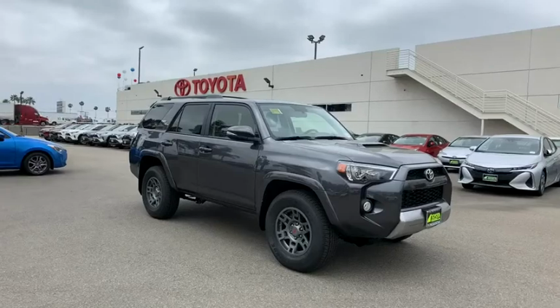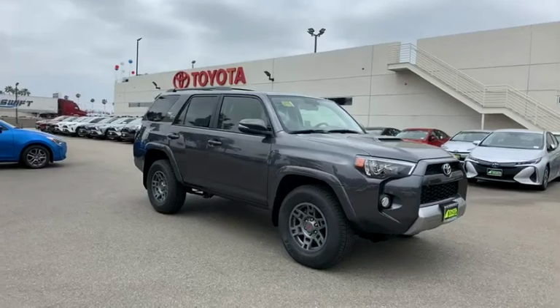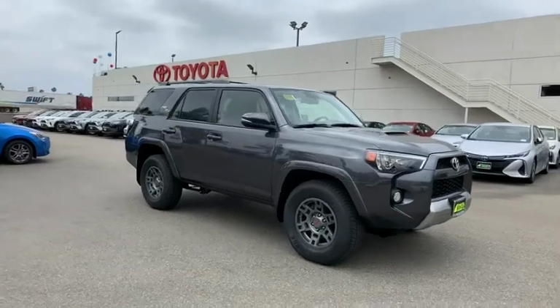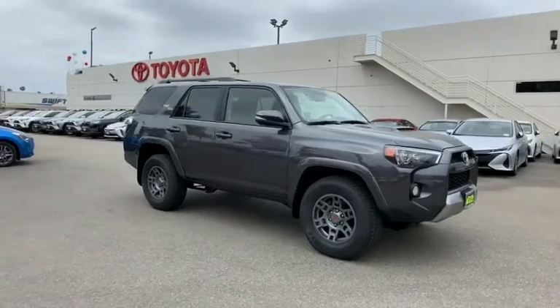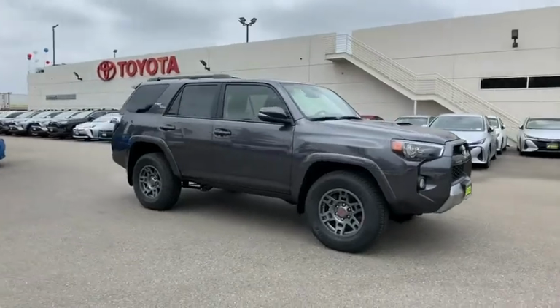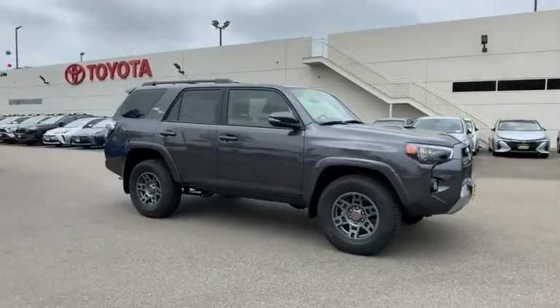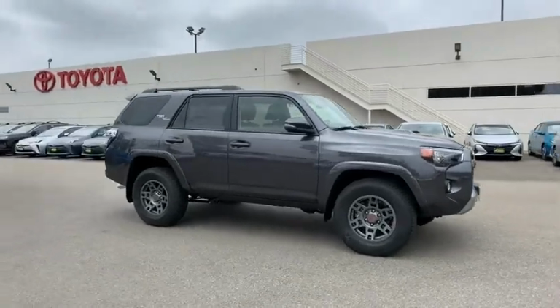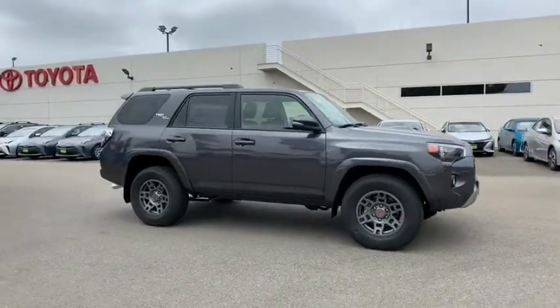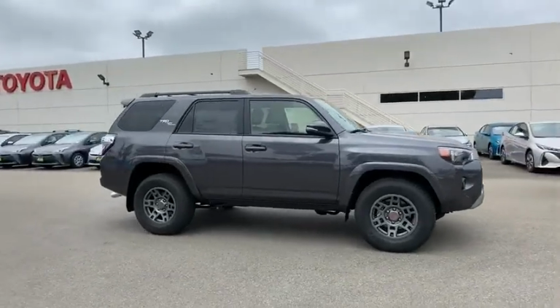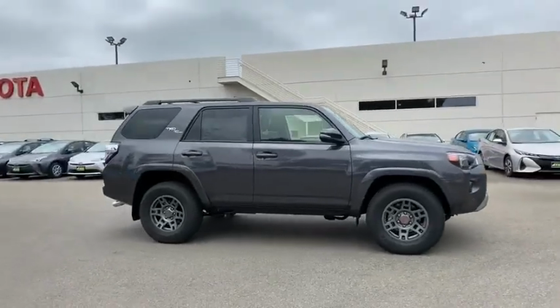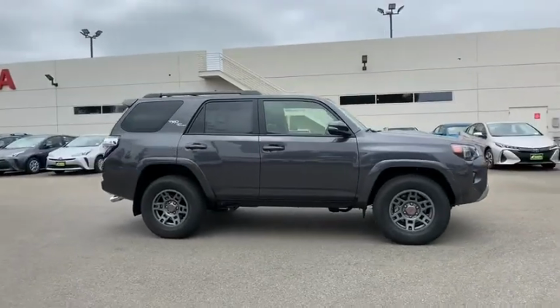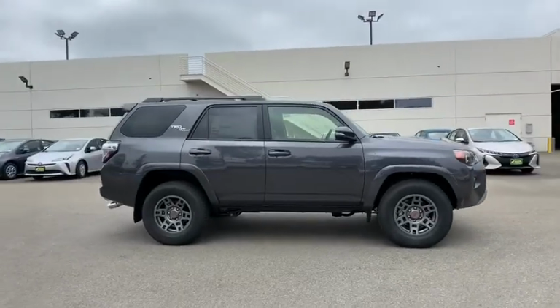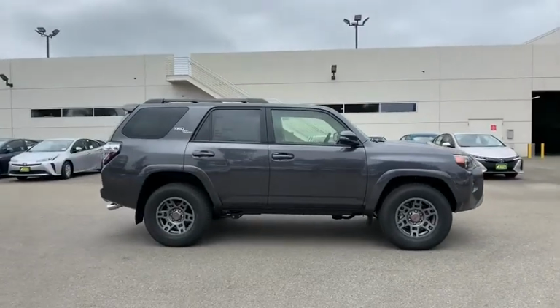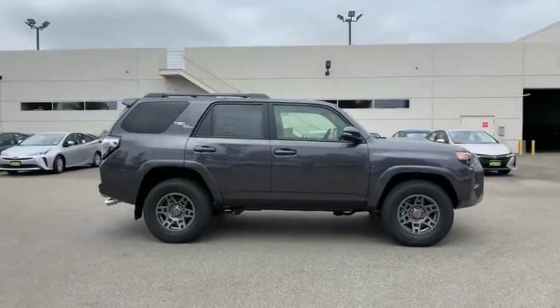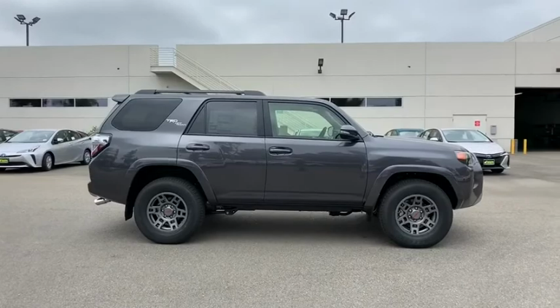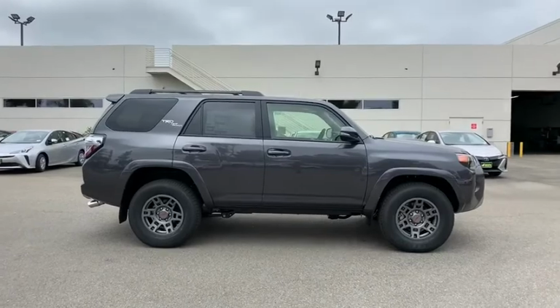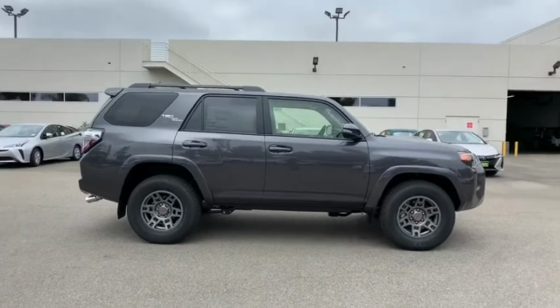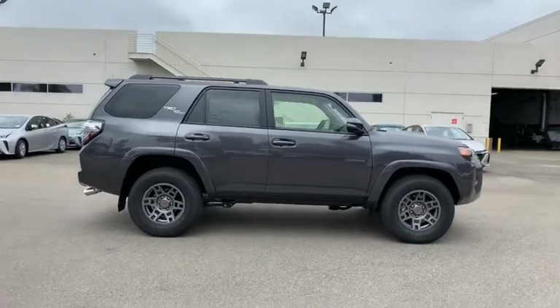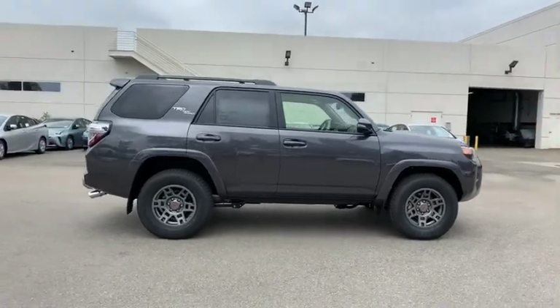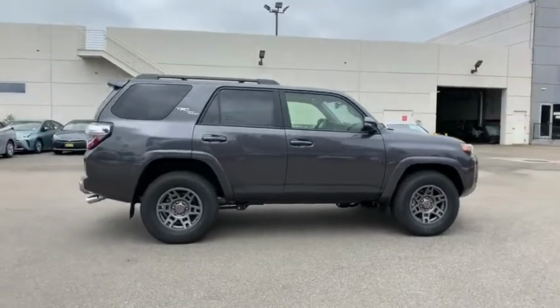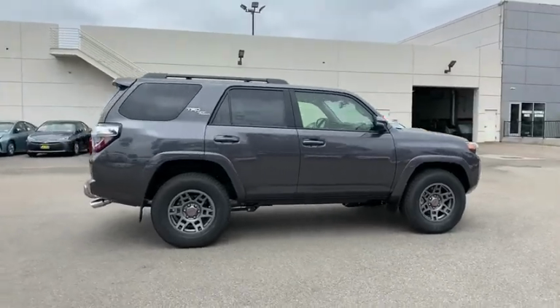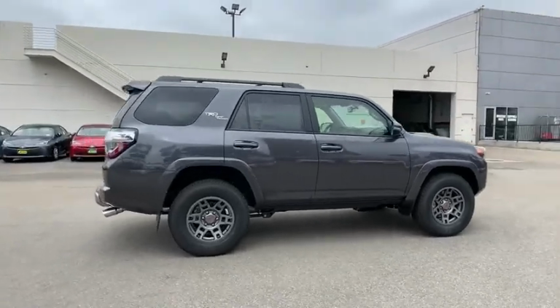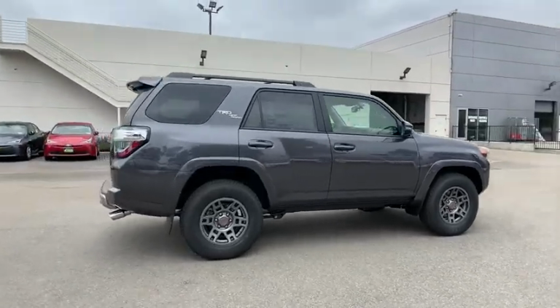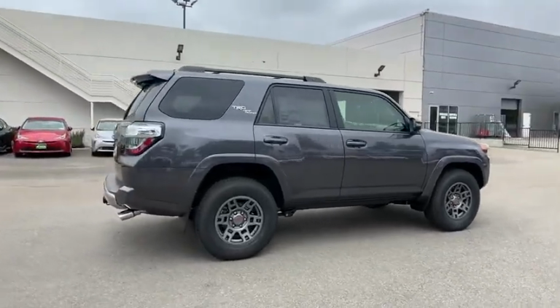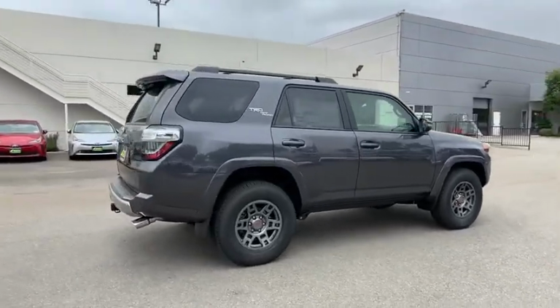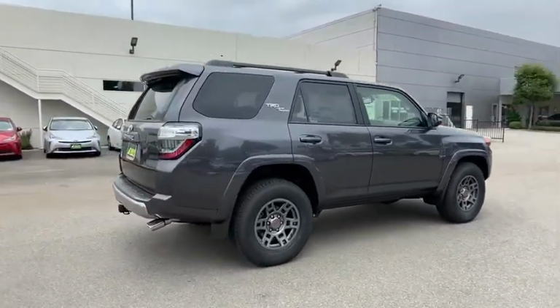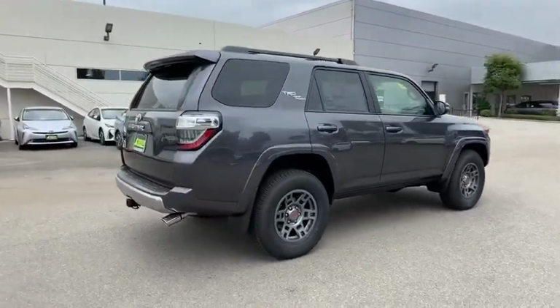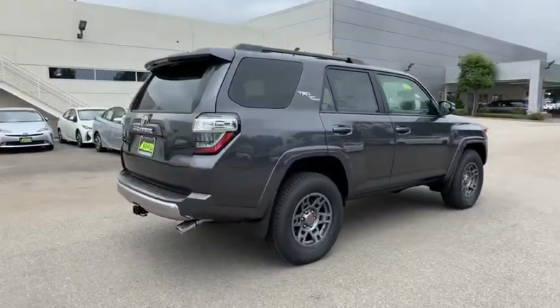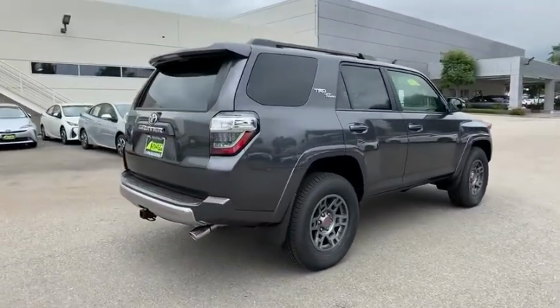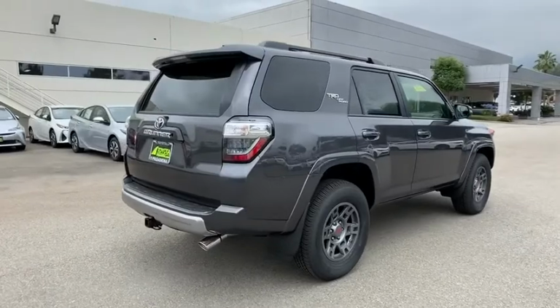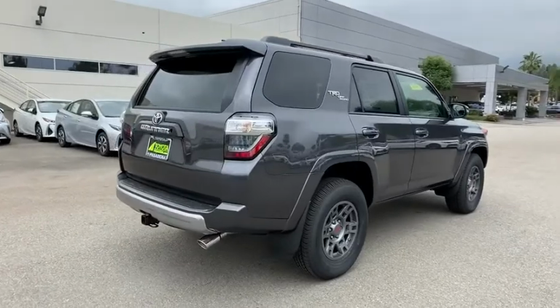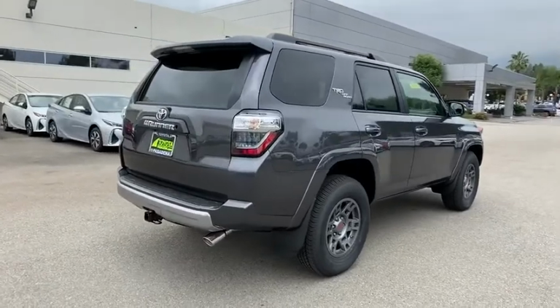Looking for the right vehicle? Check out the 2019 Toyota 4Runner. 4Runner durability is unbeatable. There are more 4Runners on the road today than any other mid-size SUV.